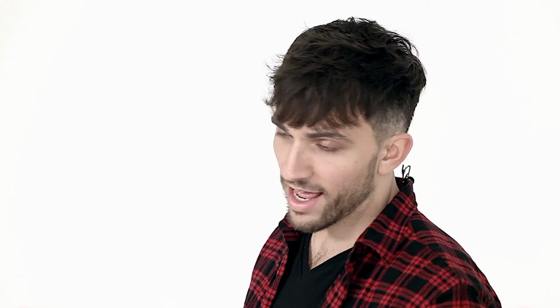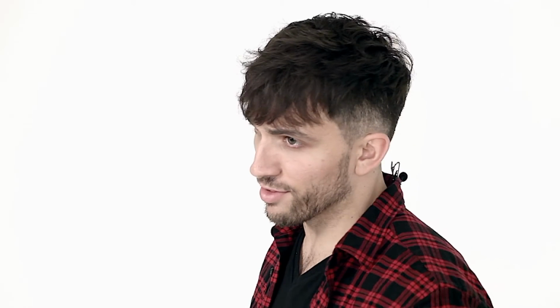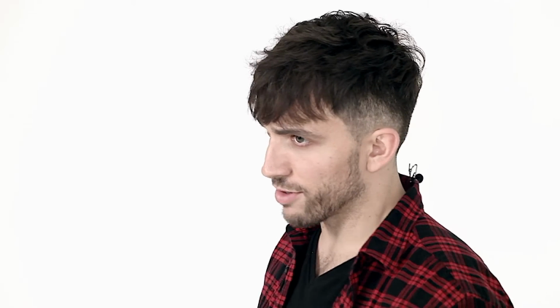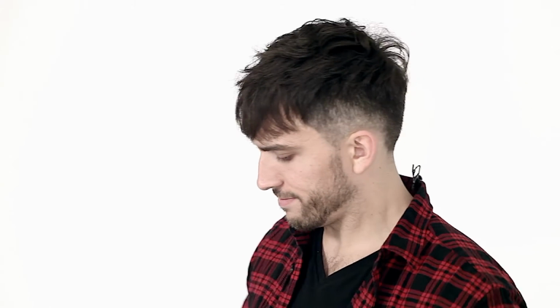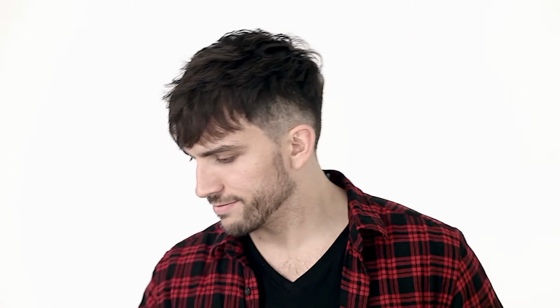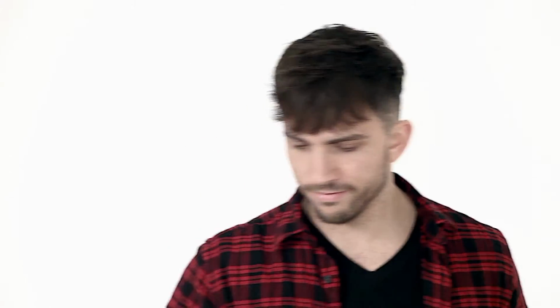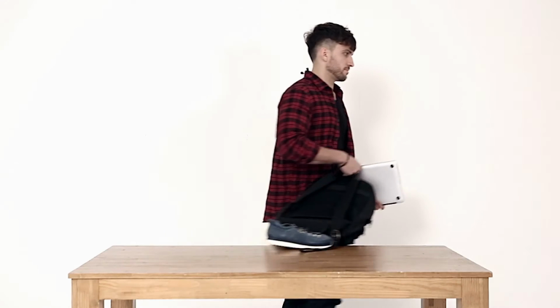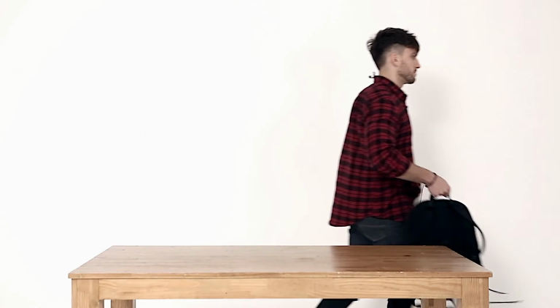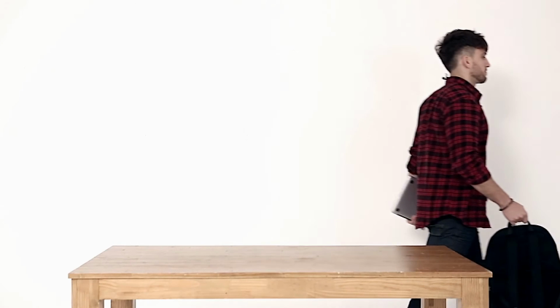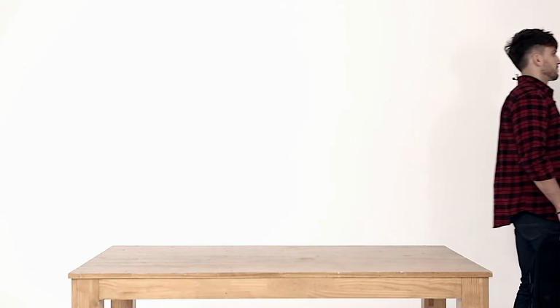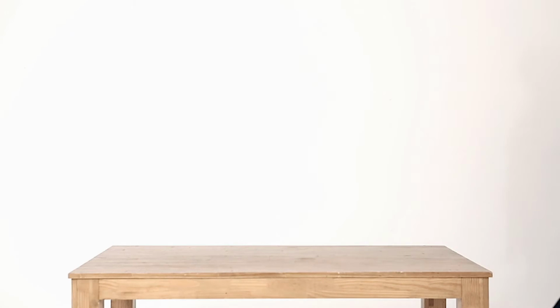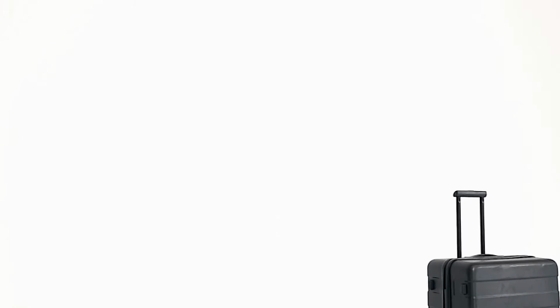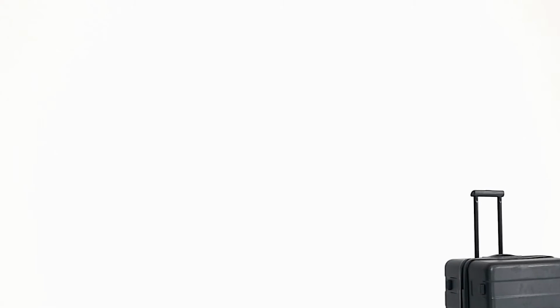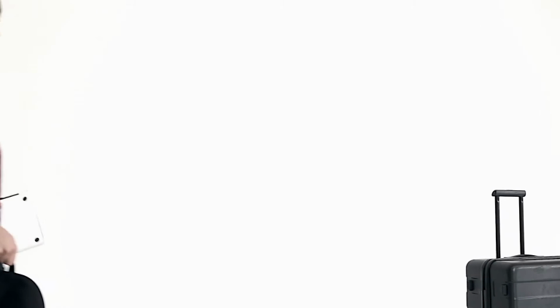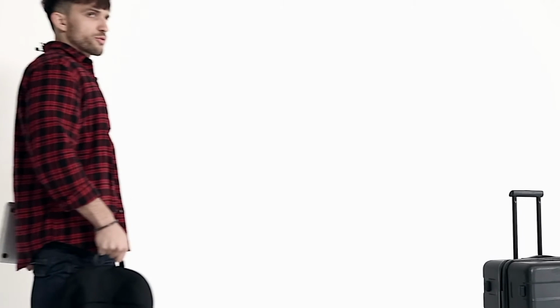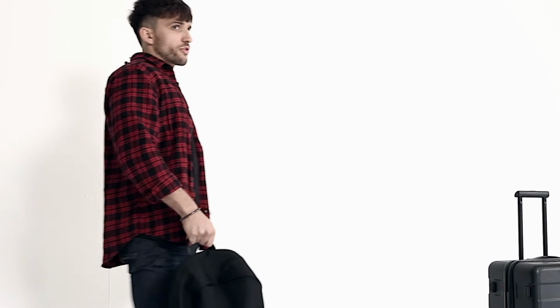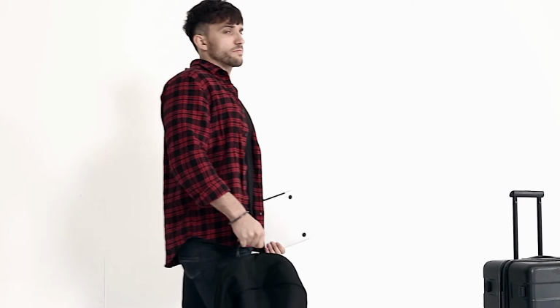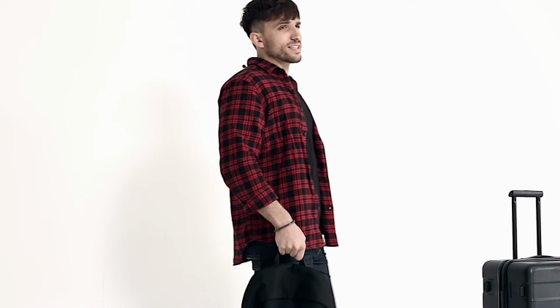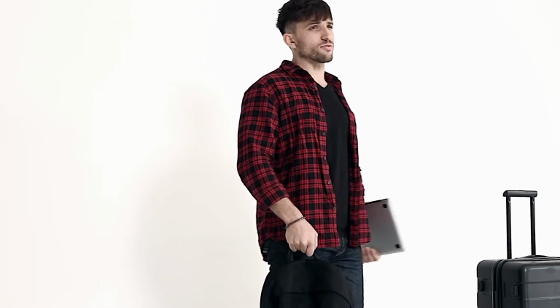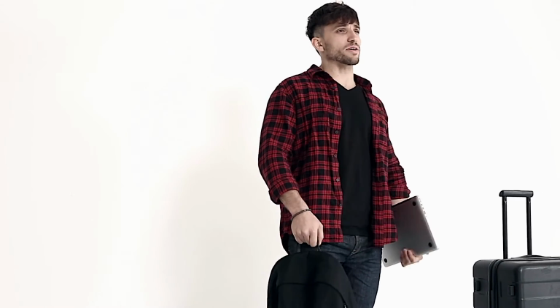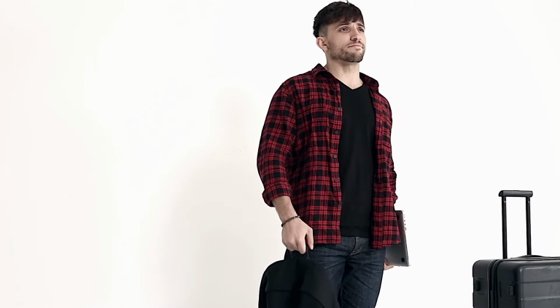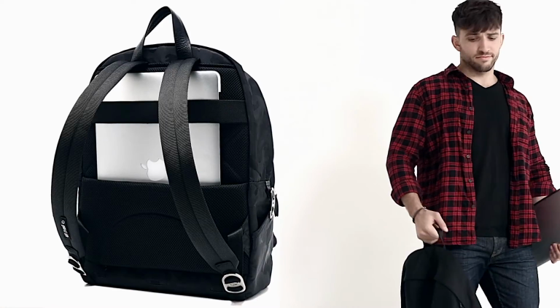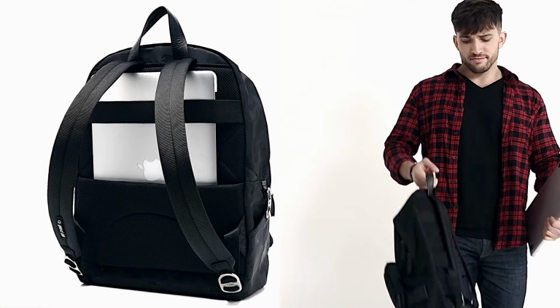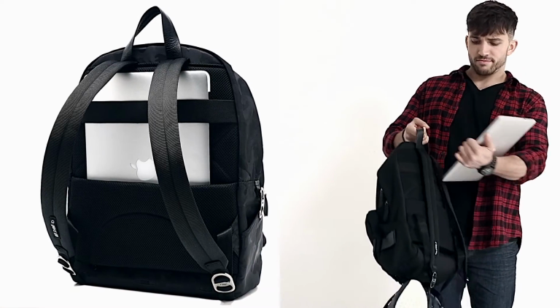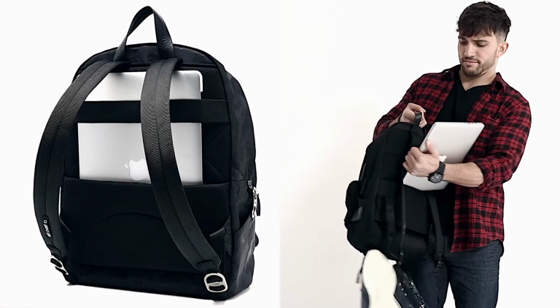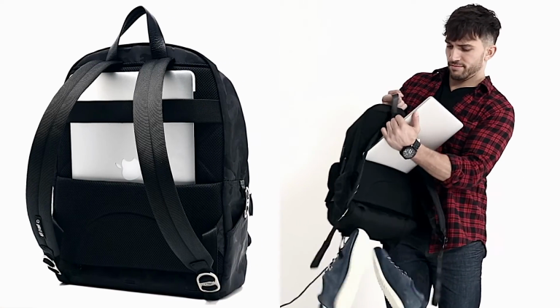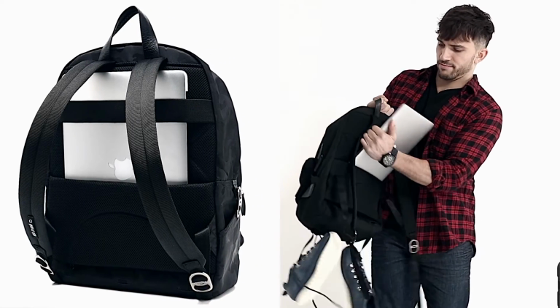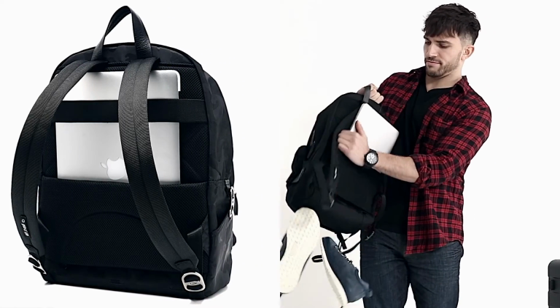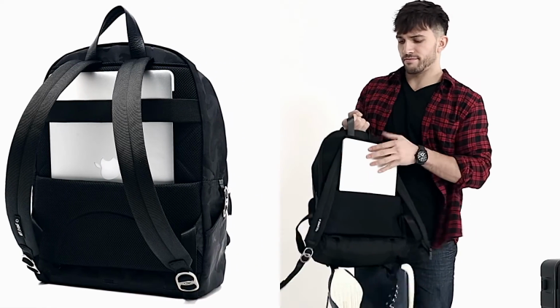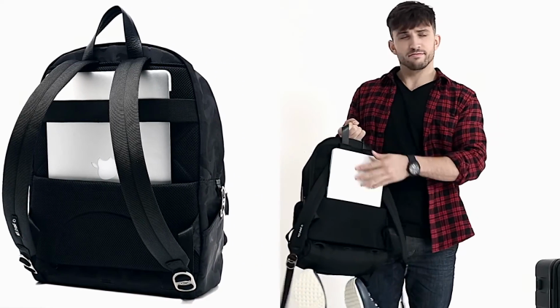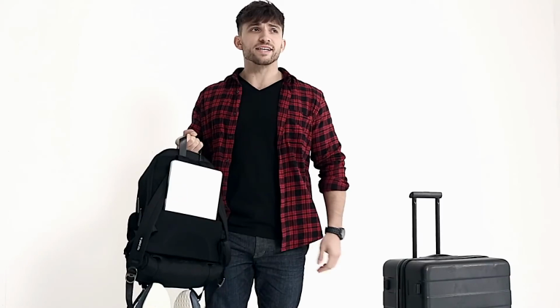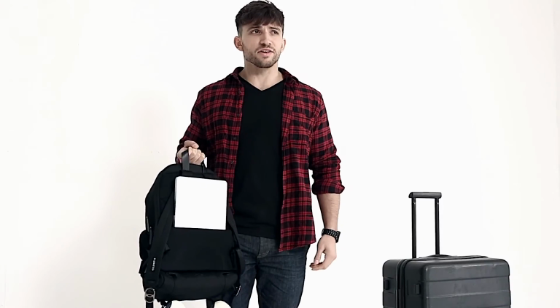When you go through airport security you've got to take out your laptop — nice and convenient.